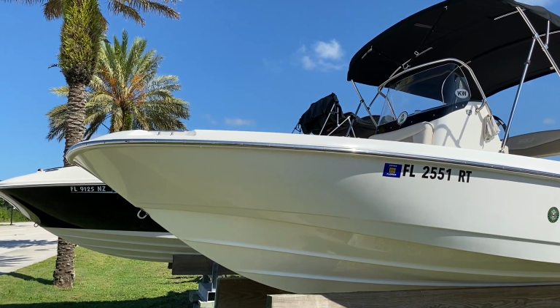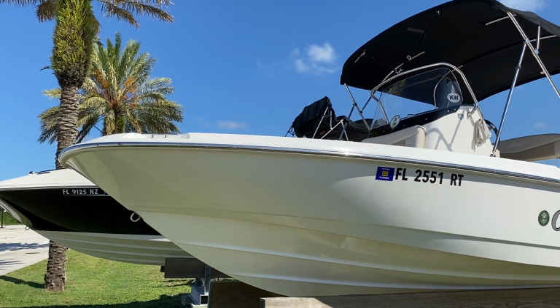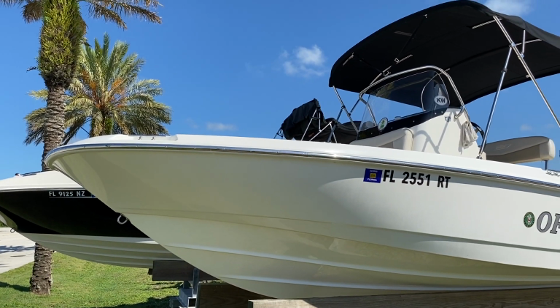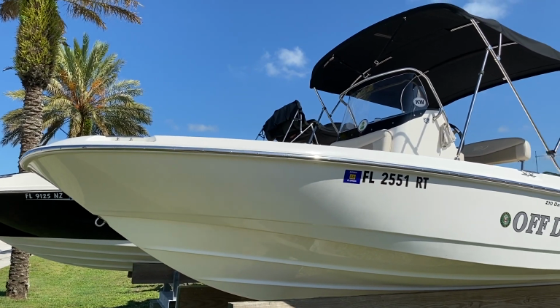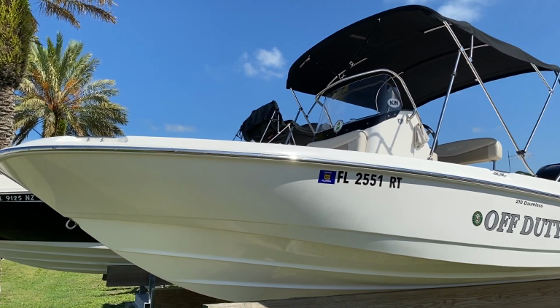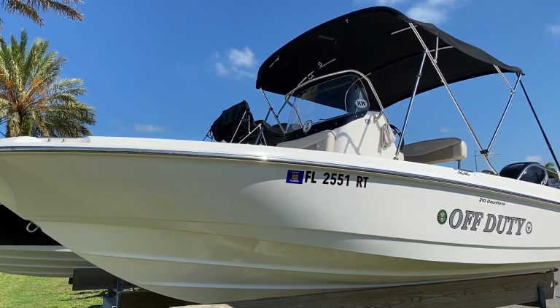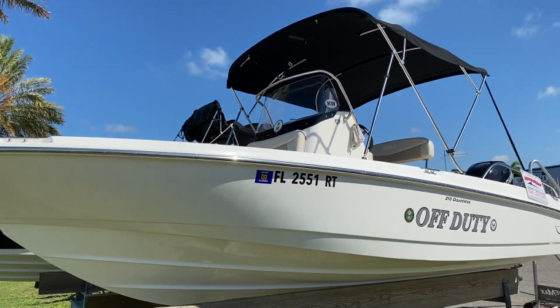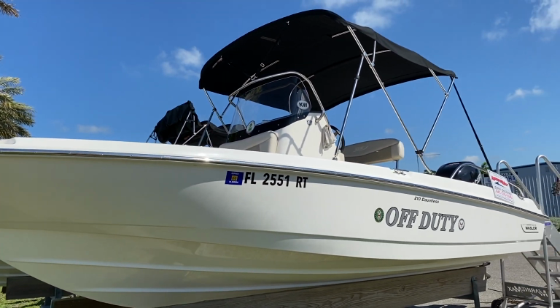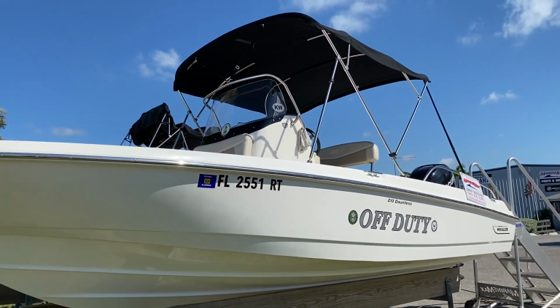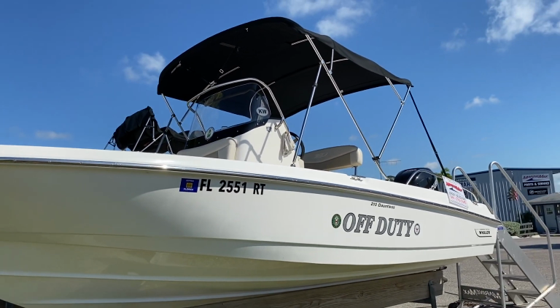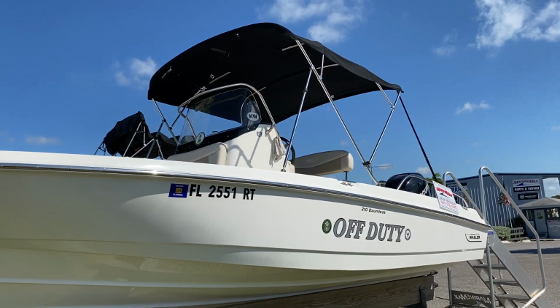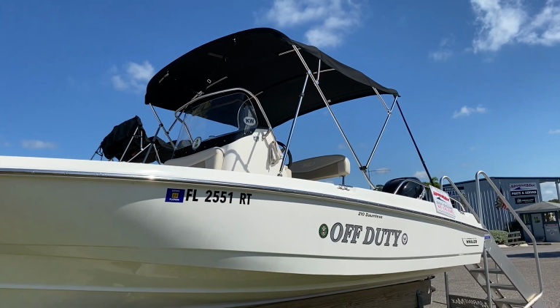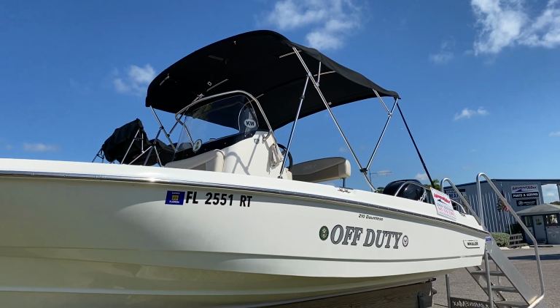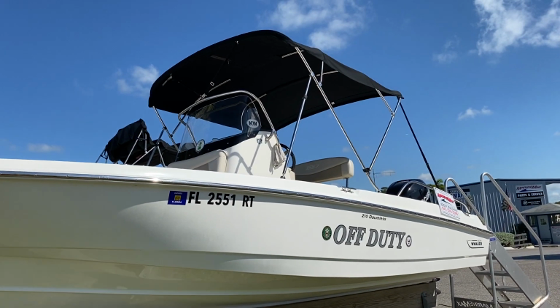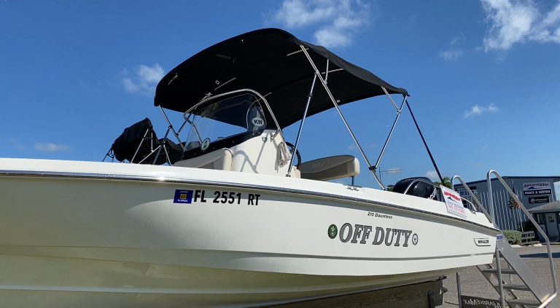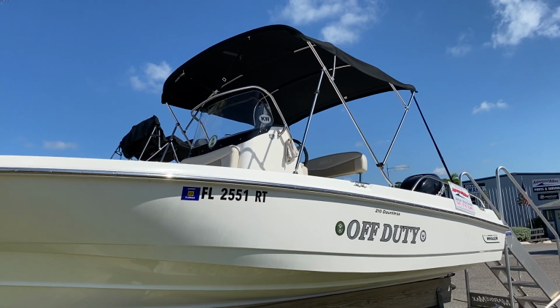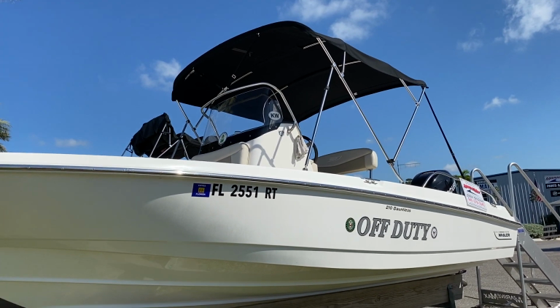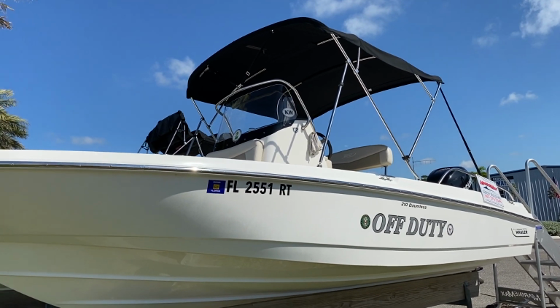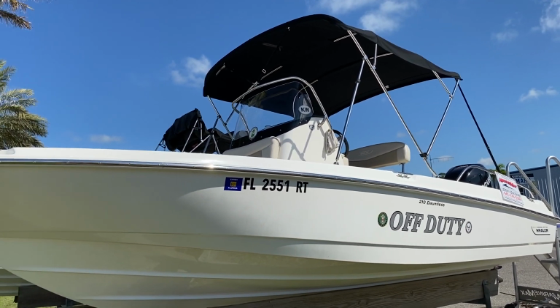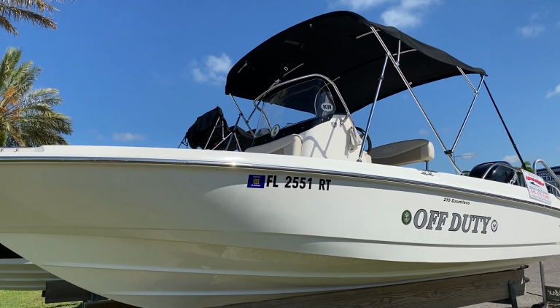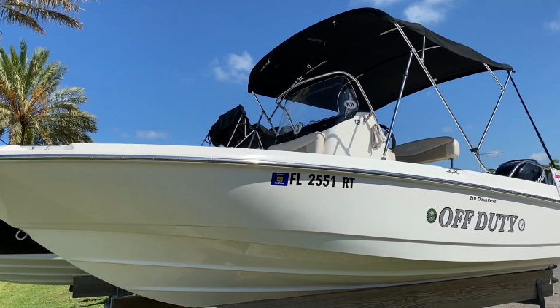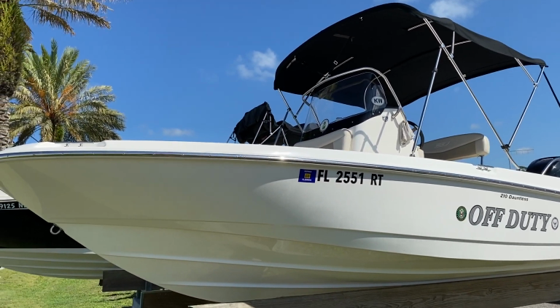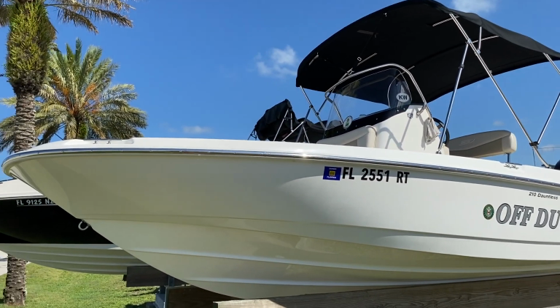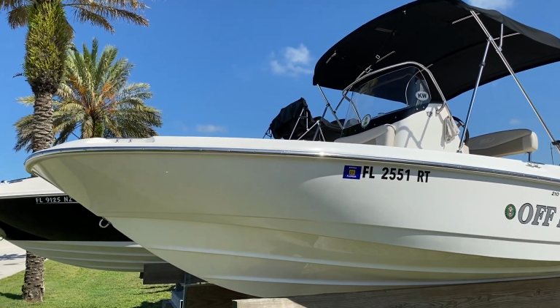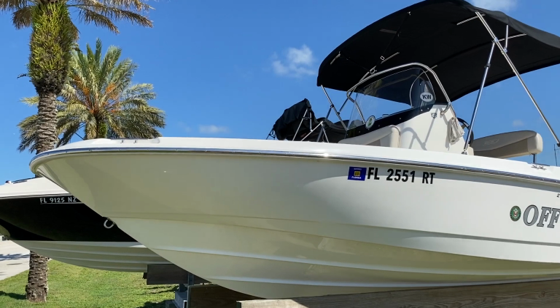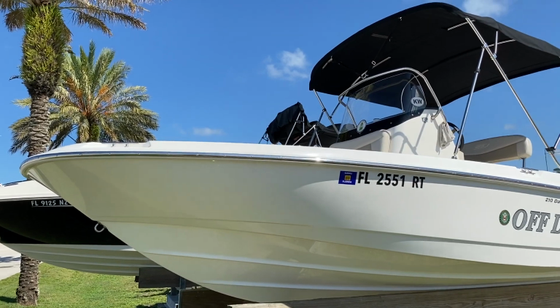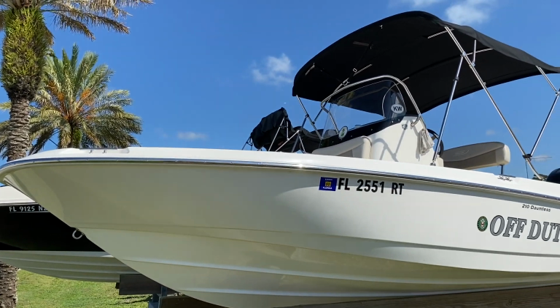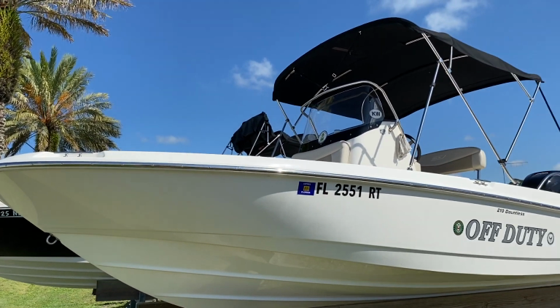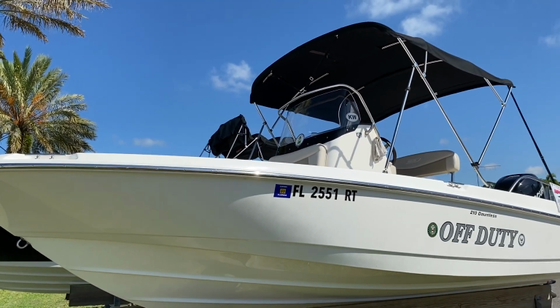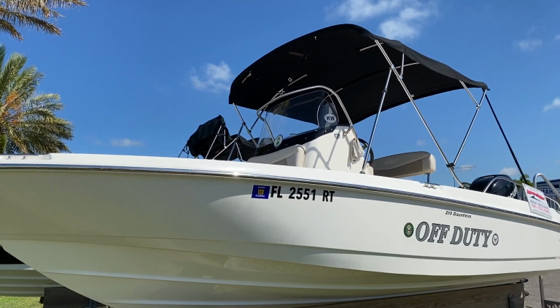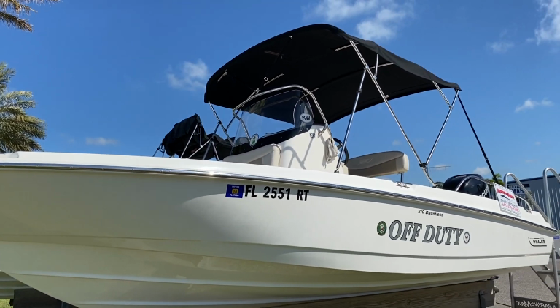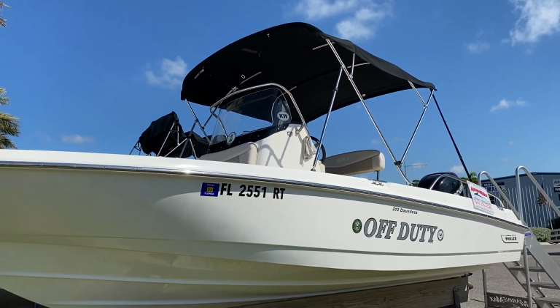Hi, this is Jeremy Bradshaw from MarineMax in Venice. This is one of my new listings — a very nice 2018 Boston Whaler 210 Dauntless. We'll go through the boat and point out some of the options and features.